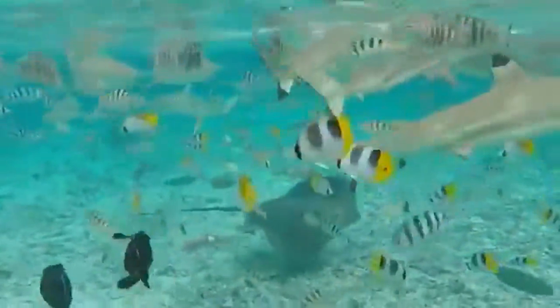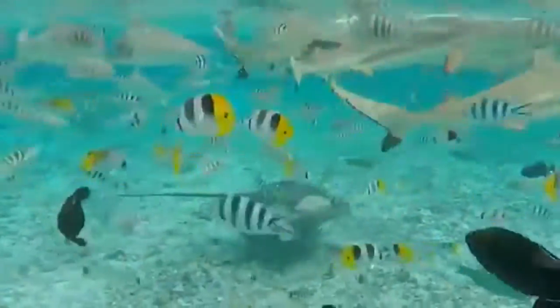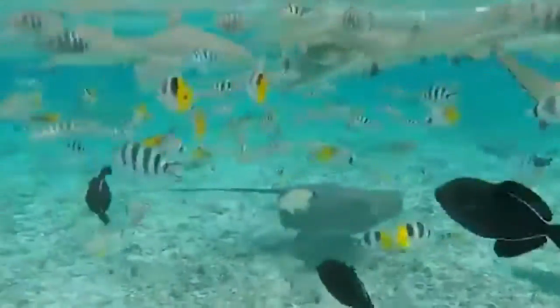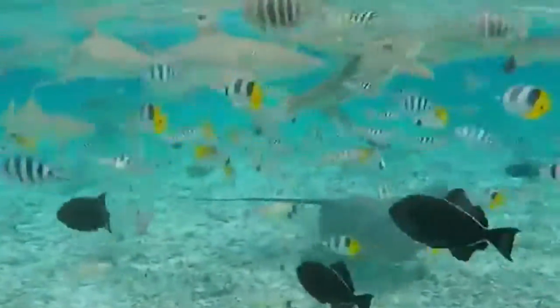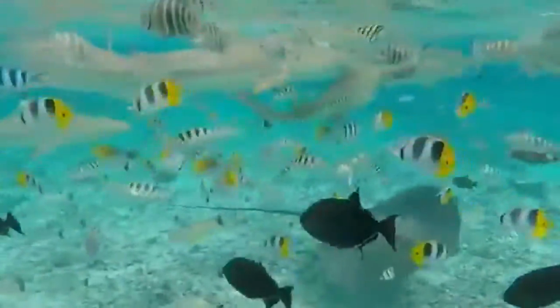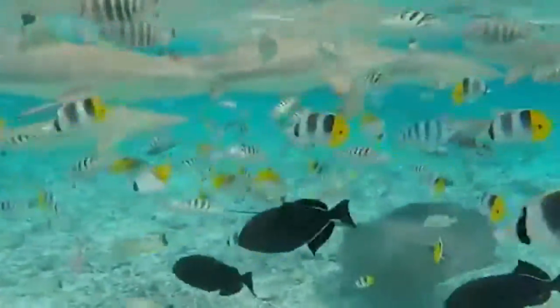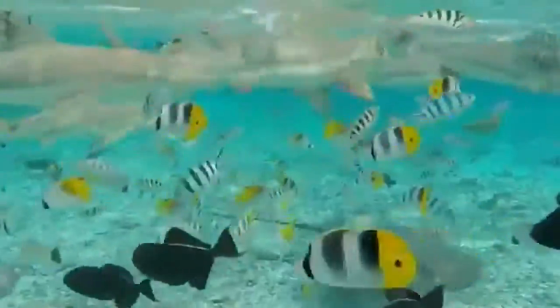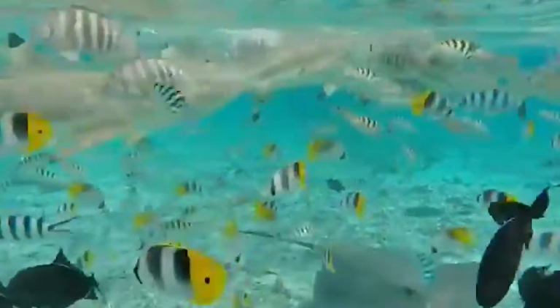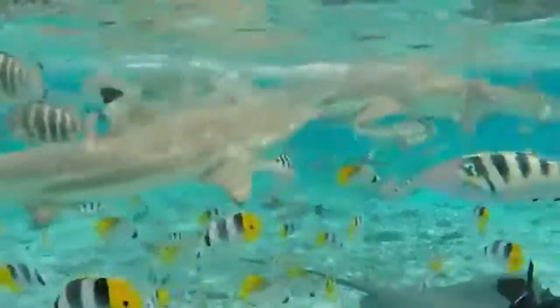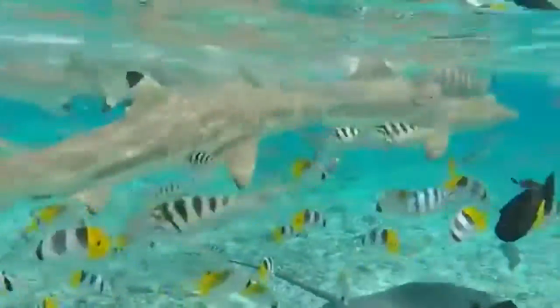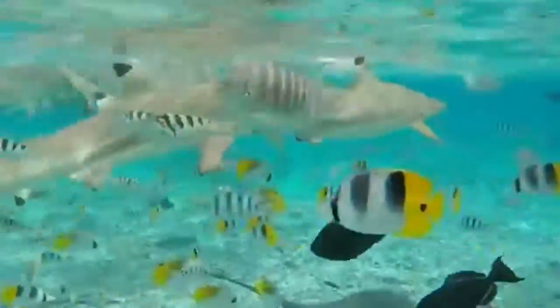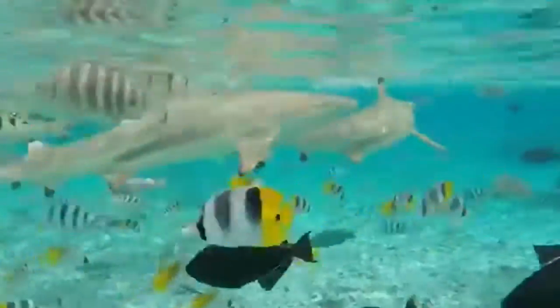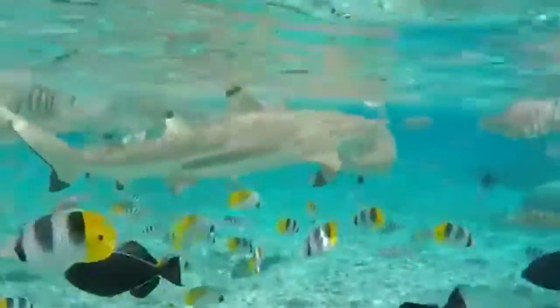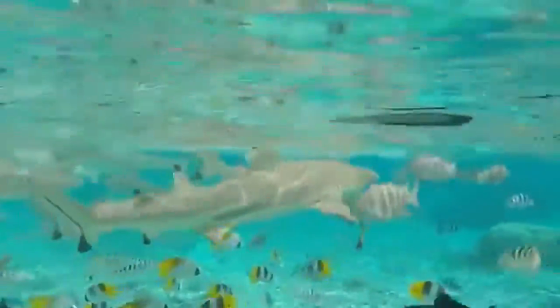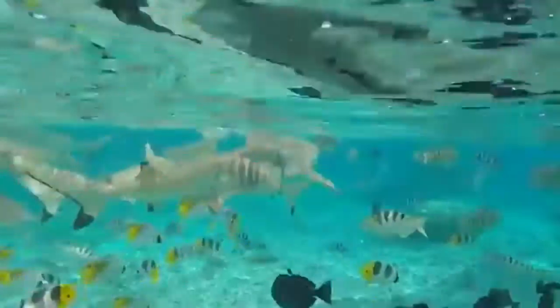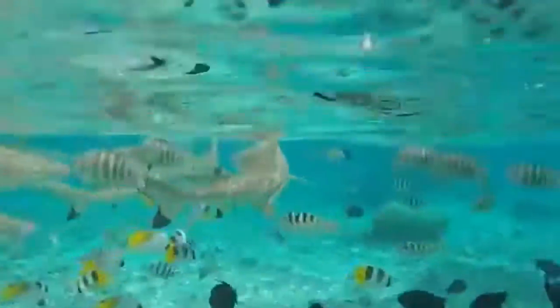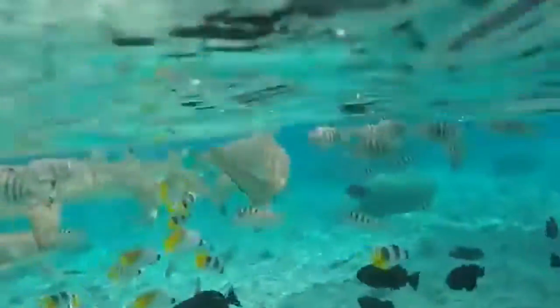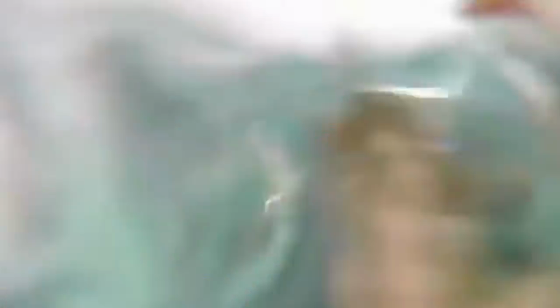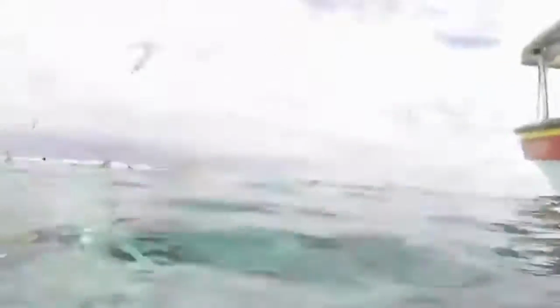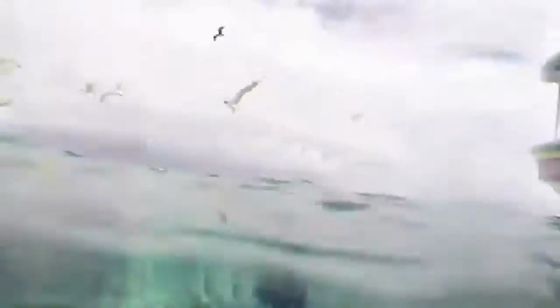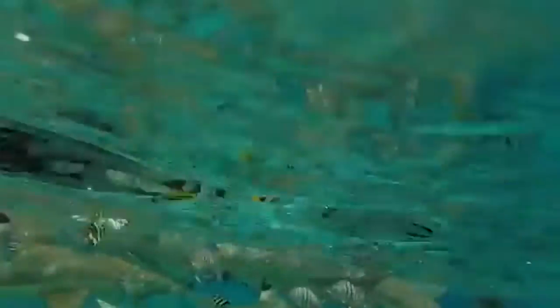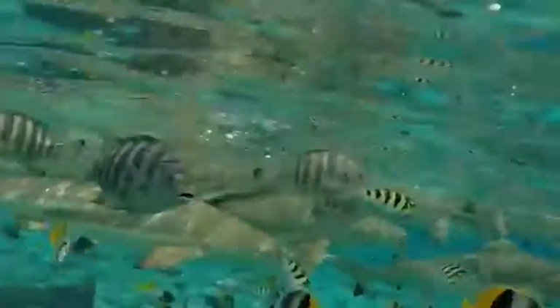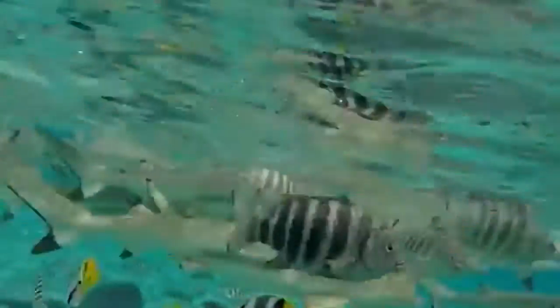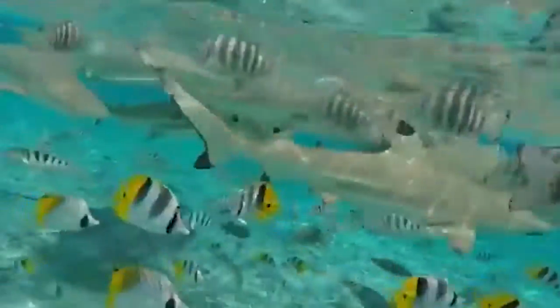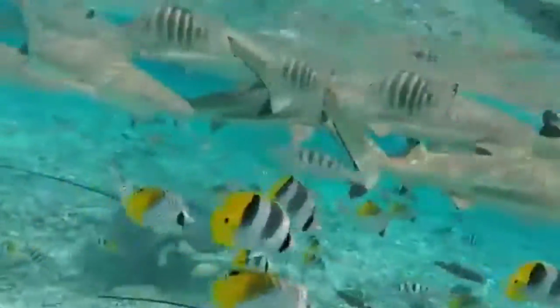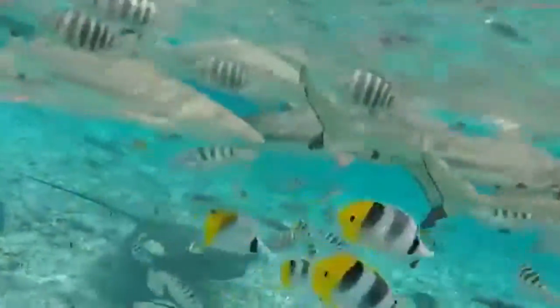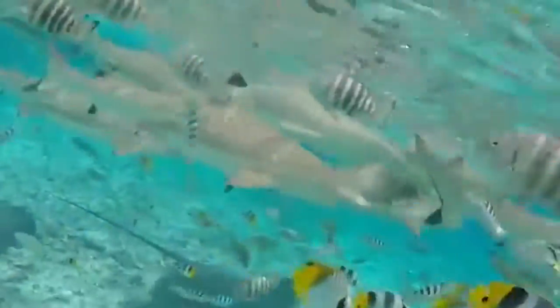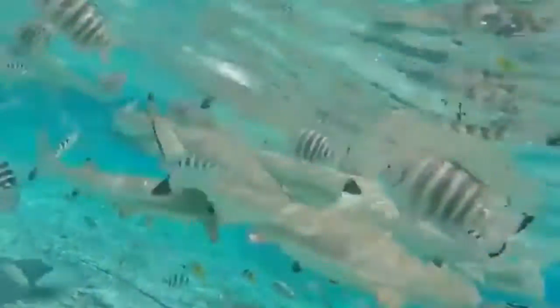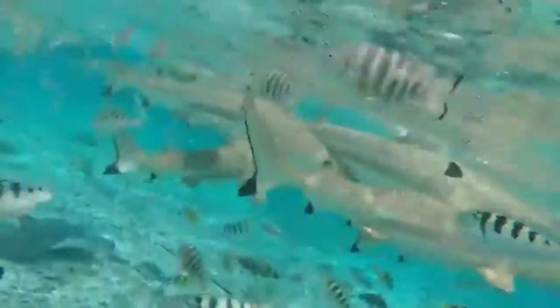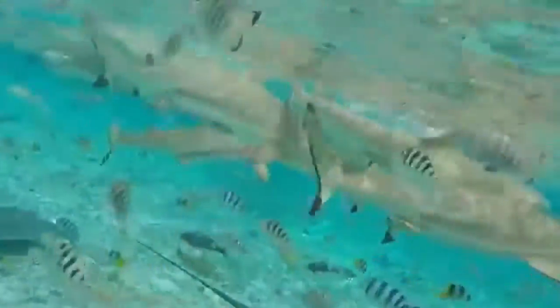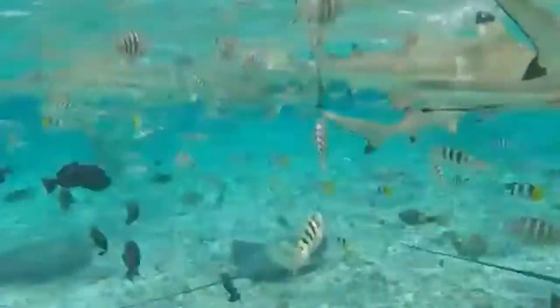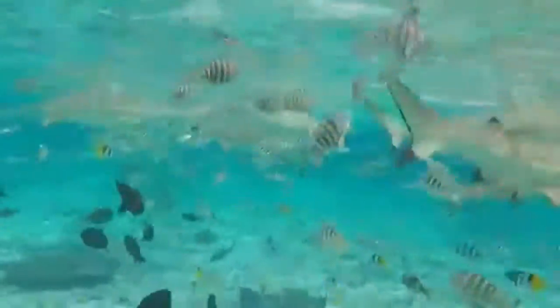First of all, their skeletons are made up of strong, flexible, and light material called cartilage, rather than bone, making them fundamentally different from other fish.